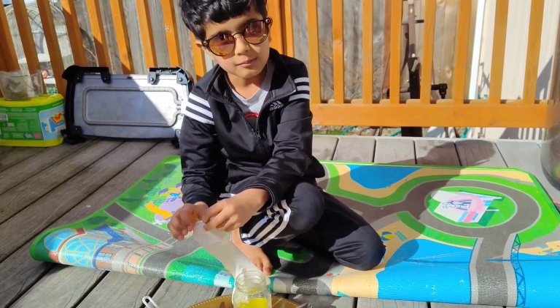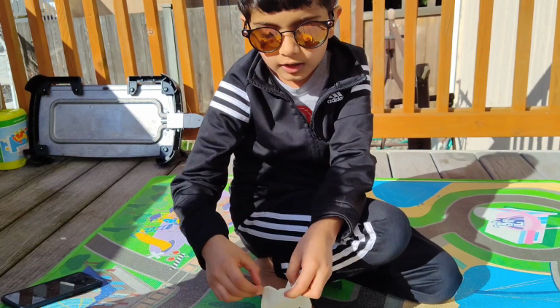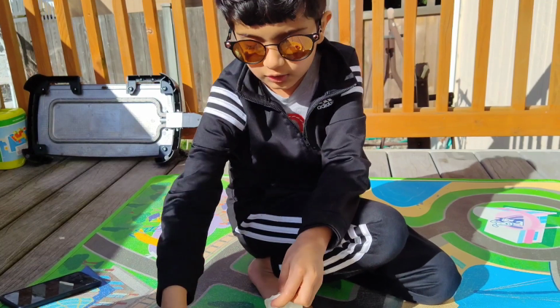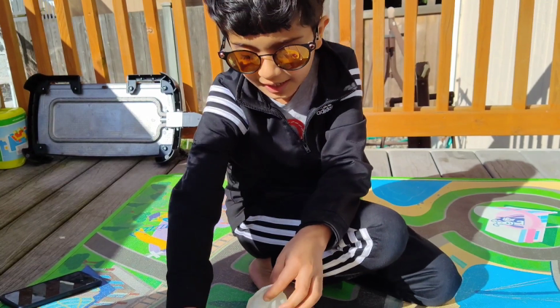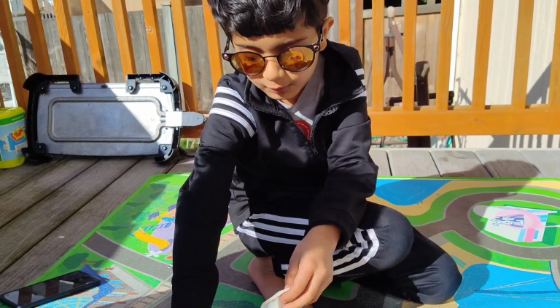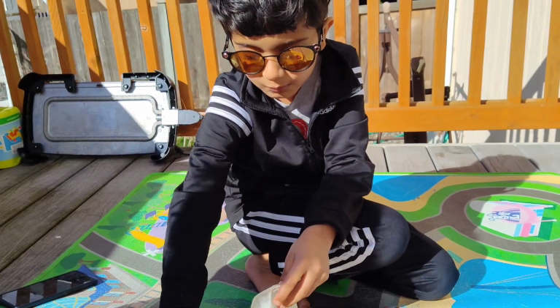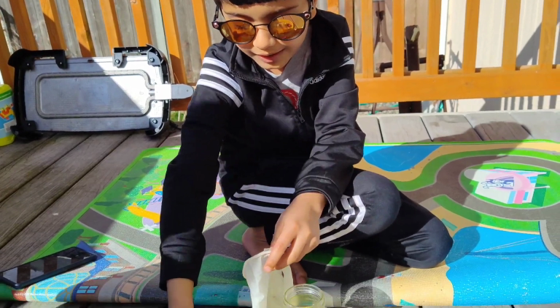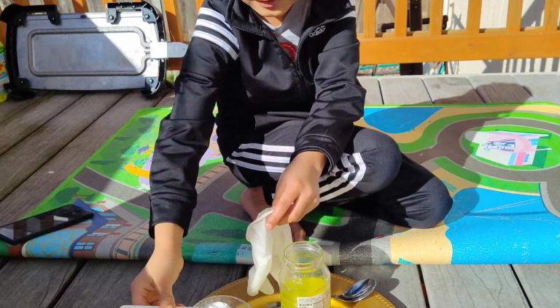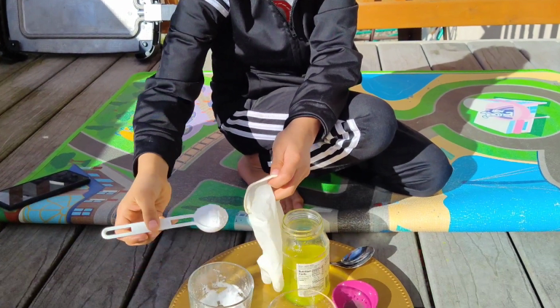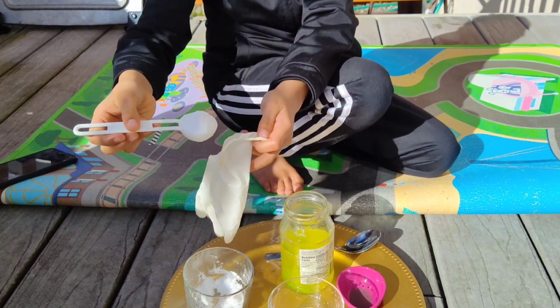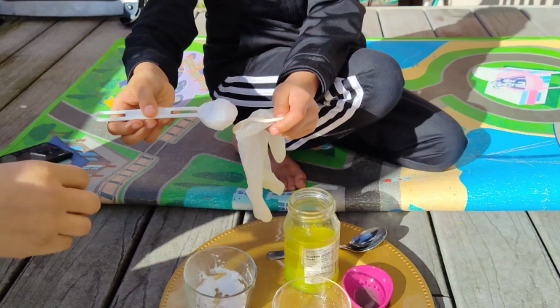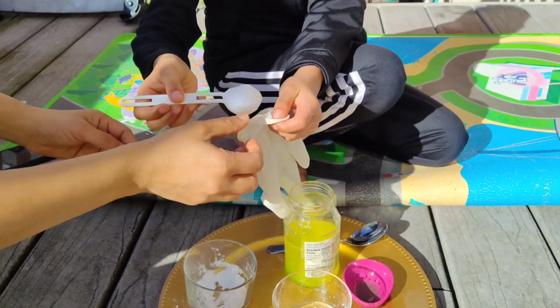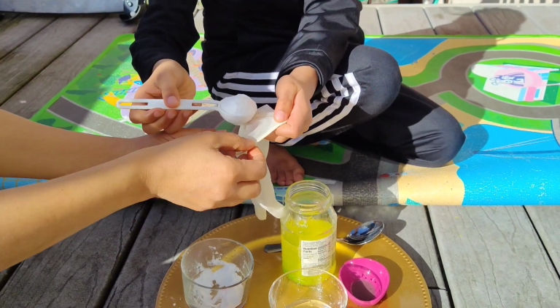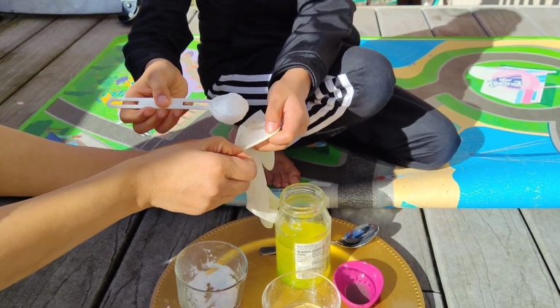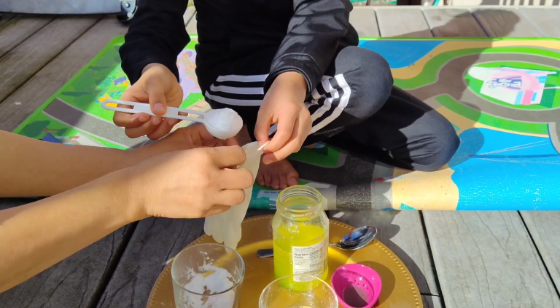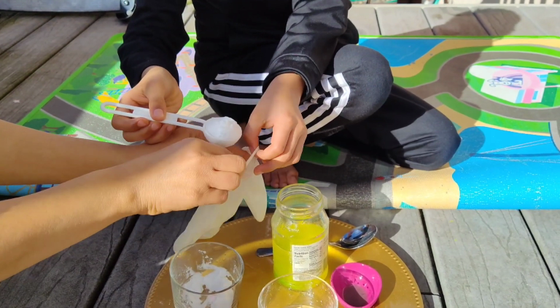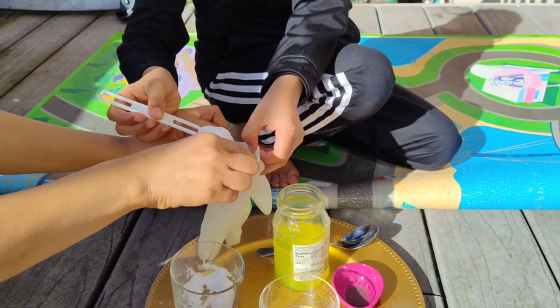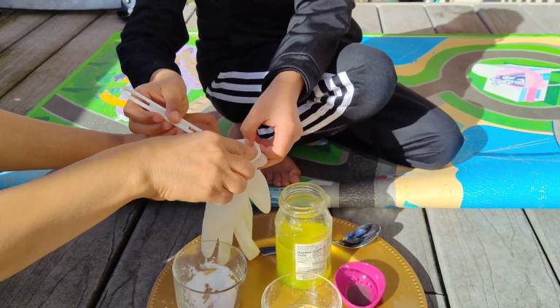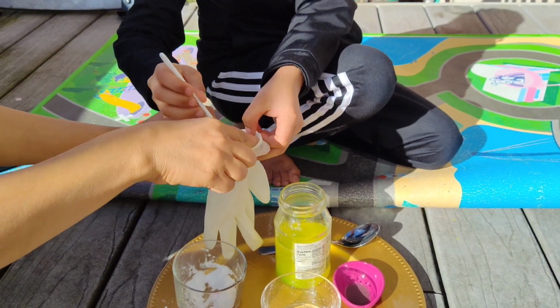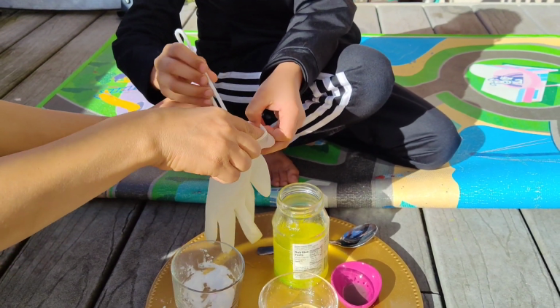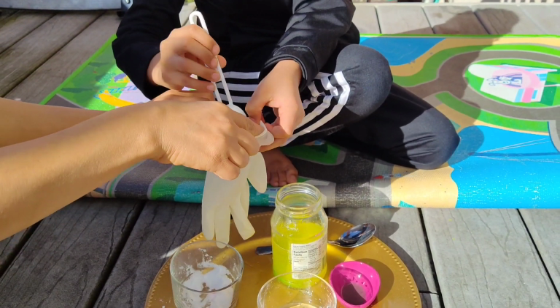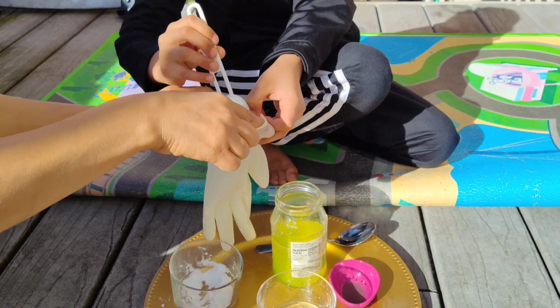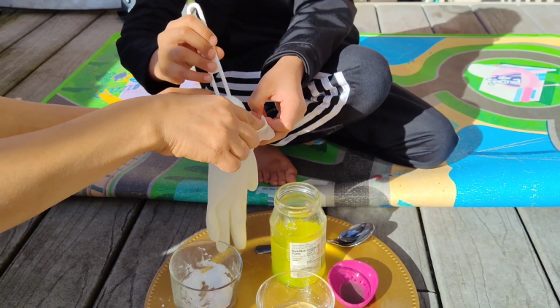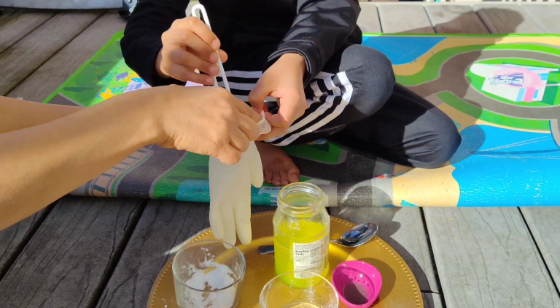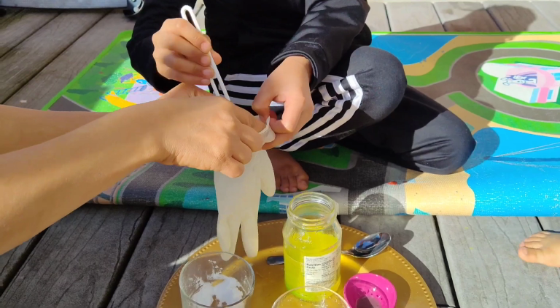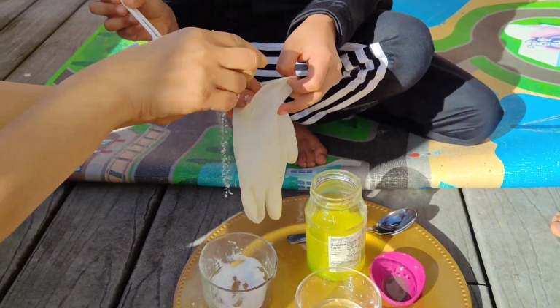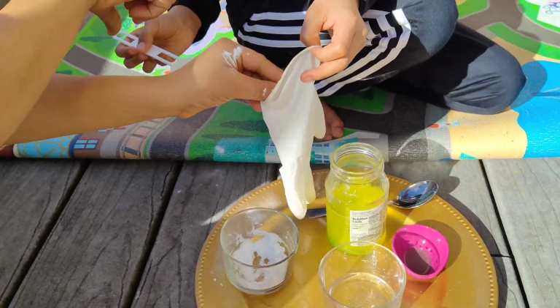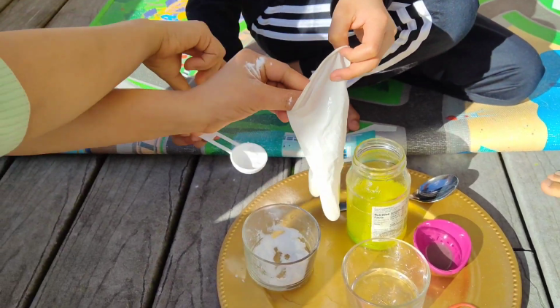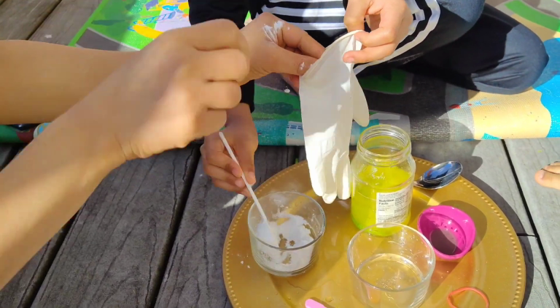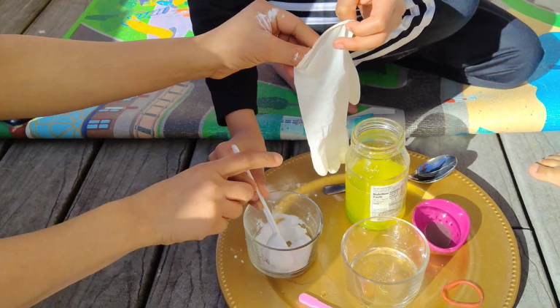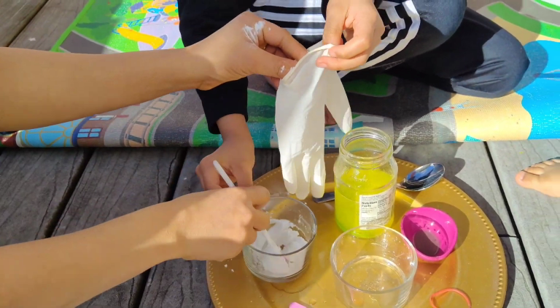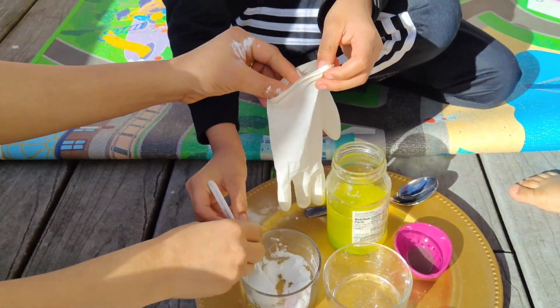Then put your baking soda into the glove.